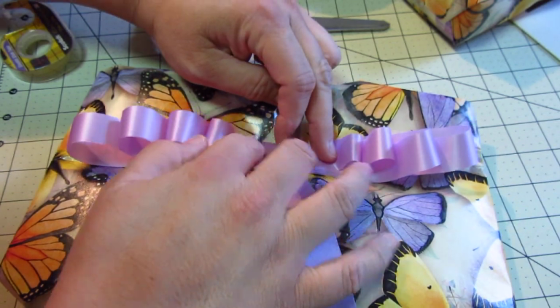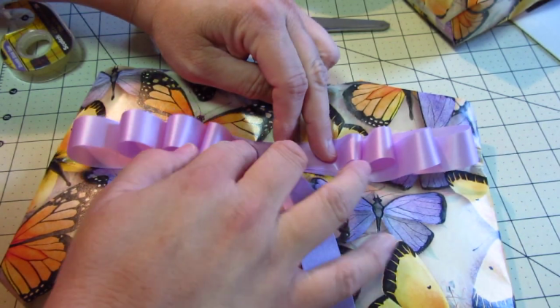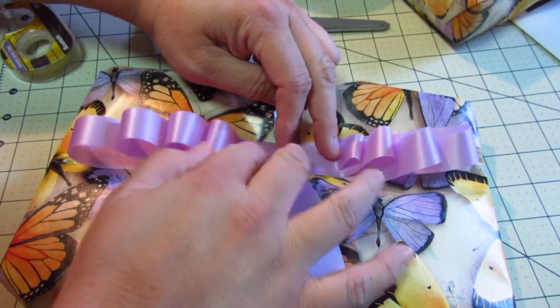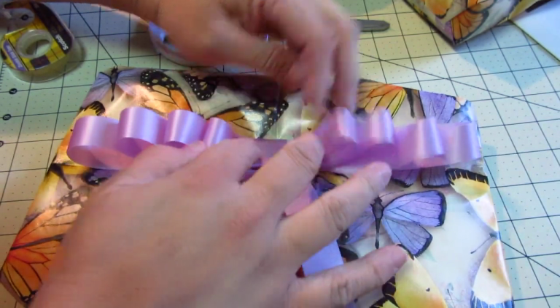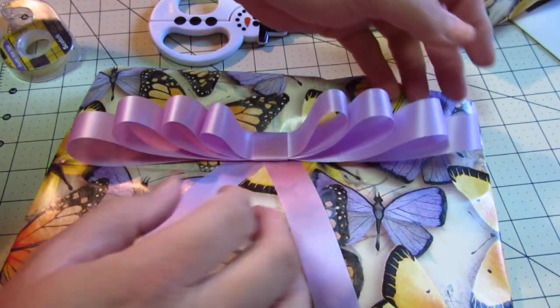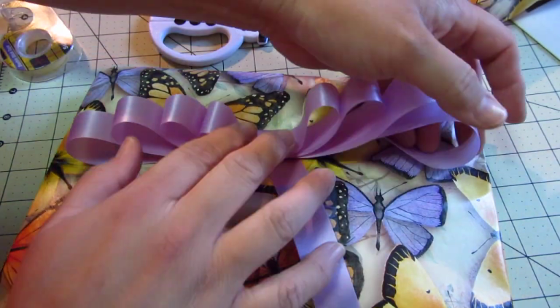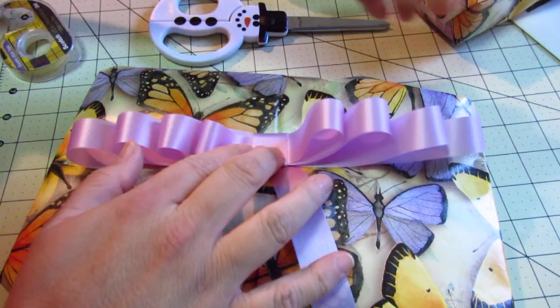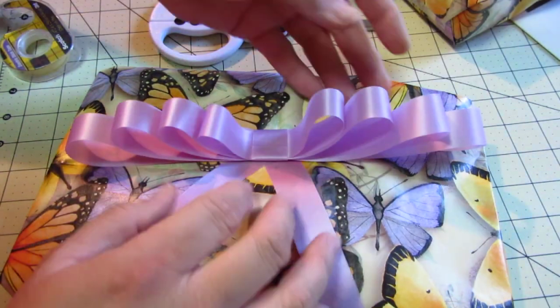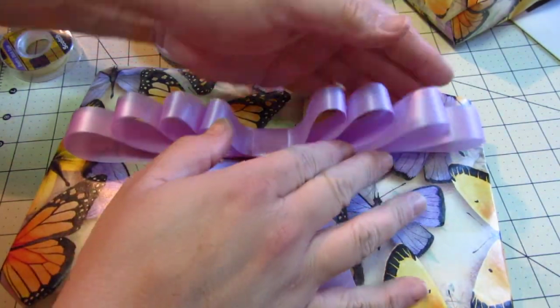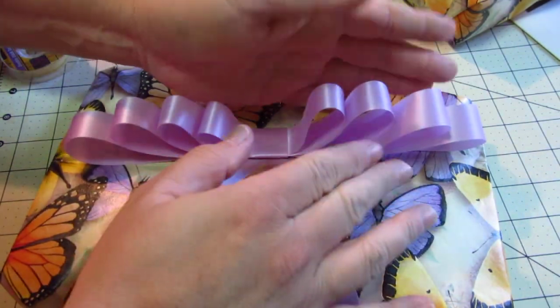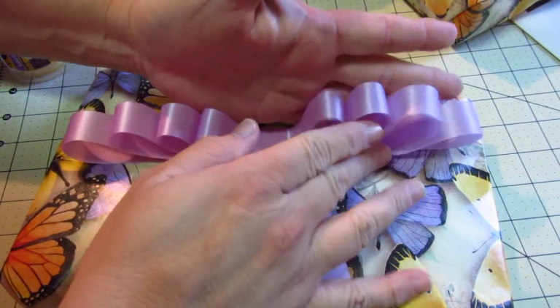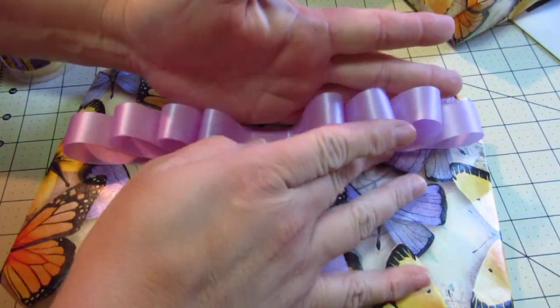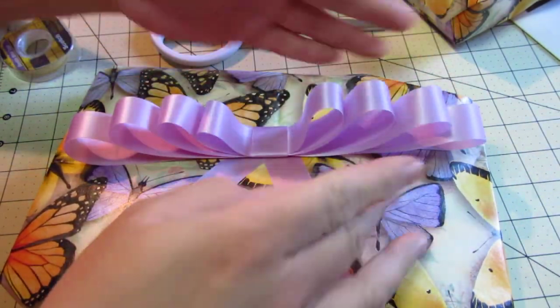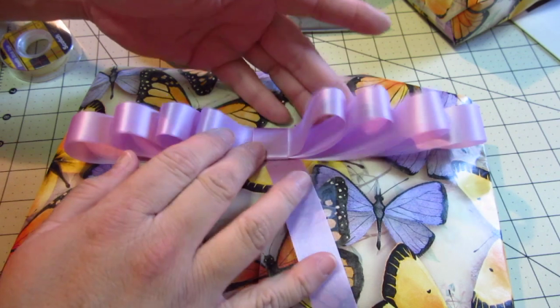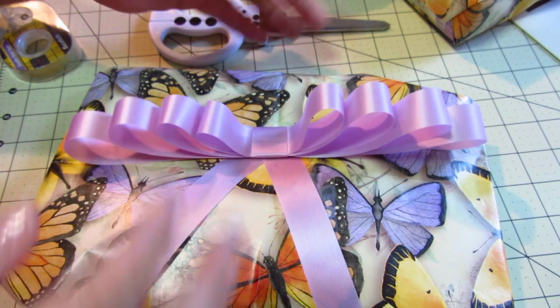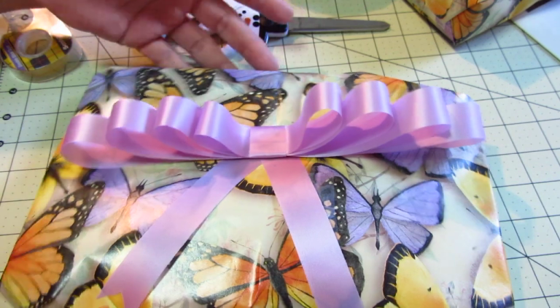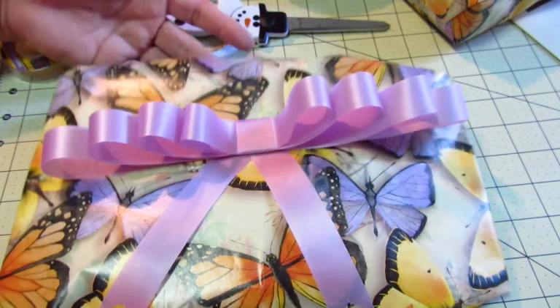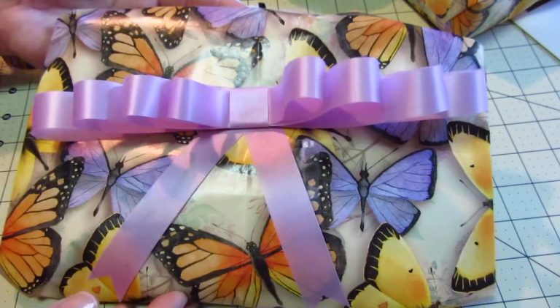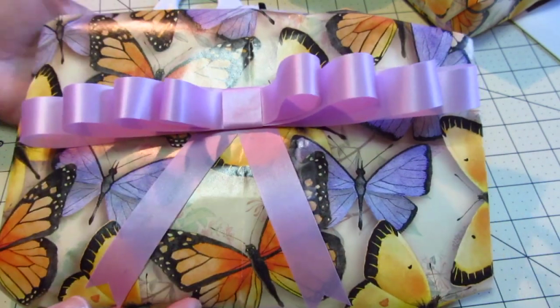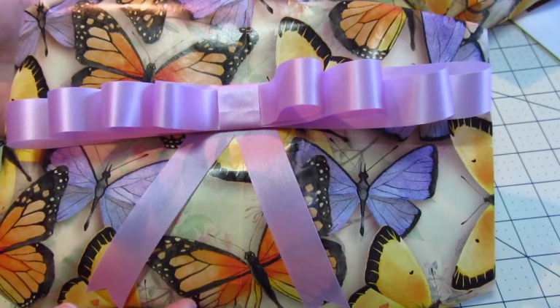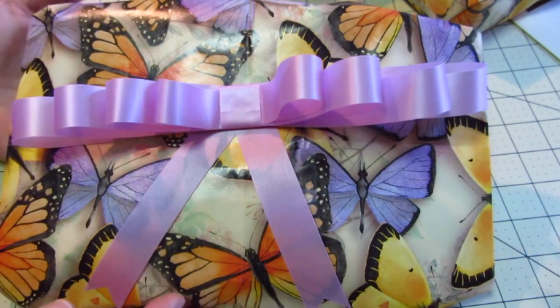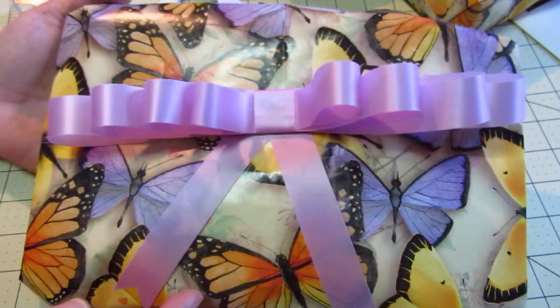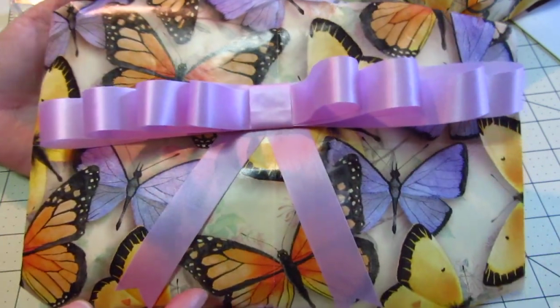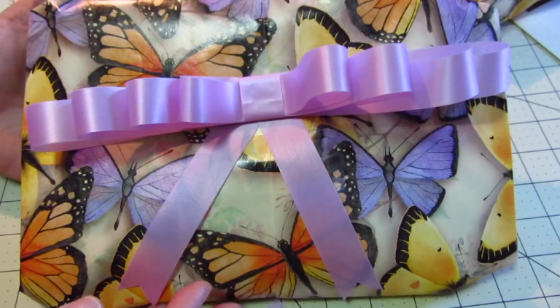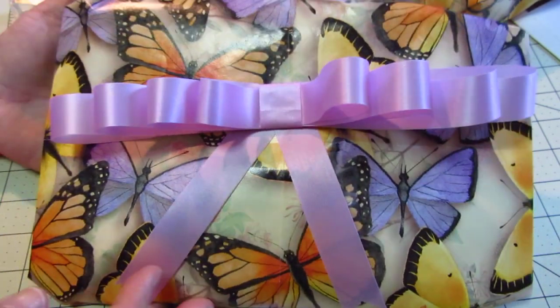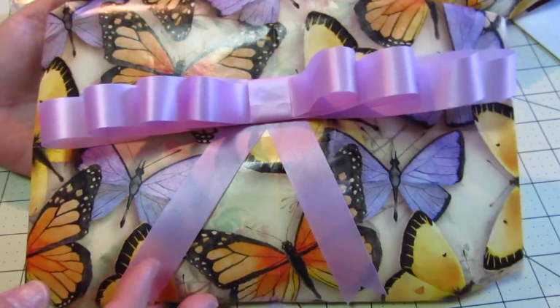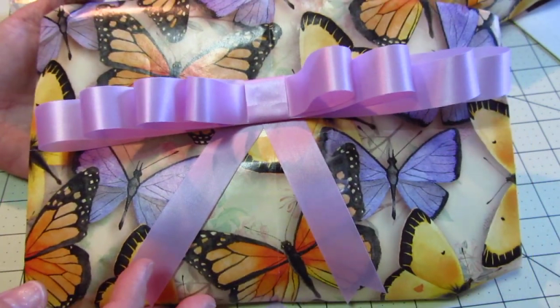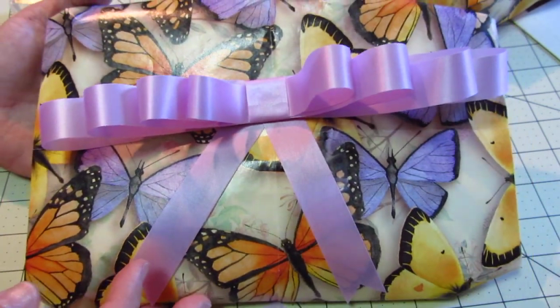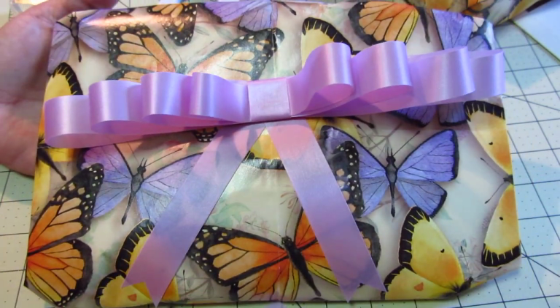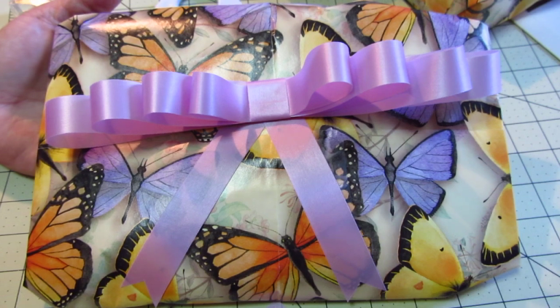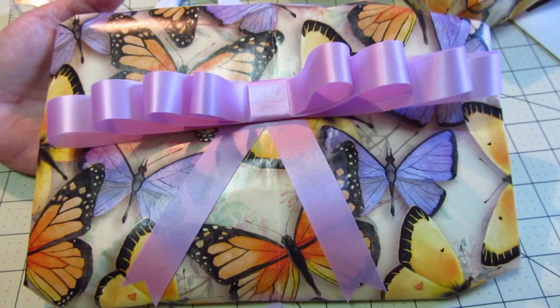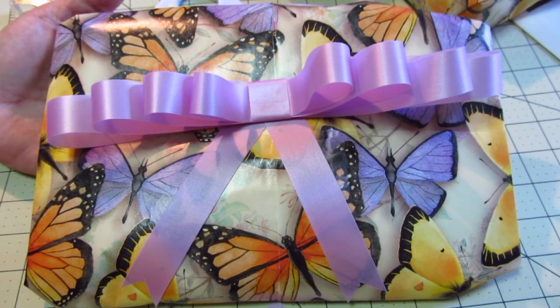Oh, nice breeze — except that probably messed up the audio, and I'm sorry. So there you go, a beautiful Dior bow in minutes. I hope you enjoyed!